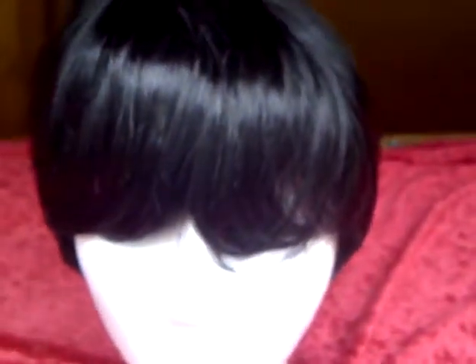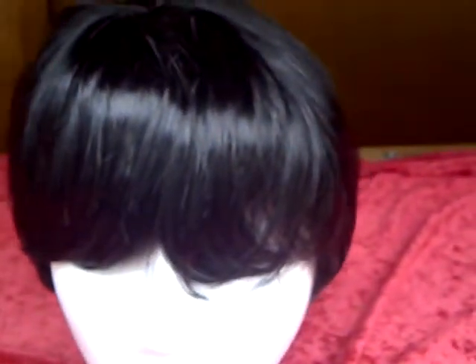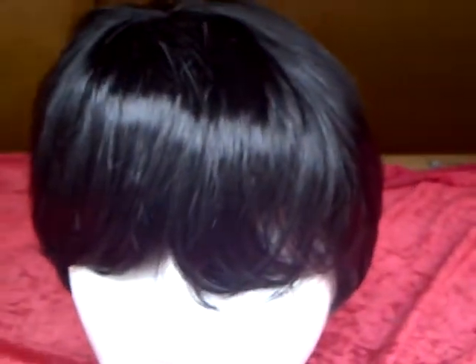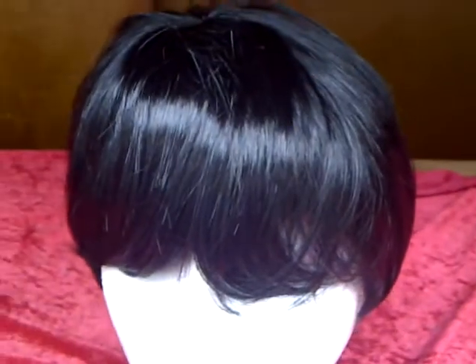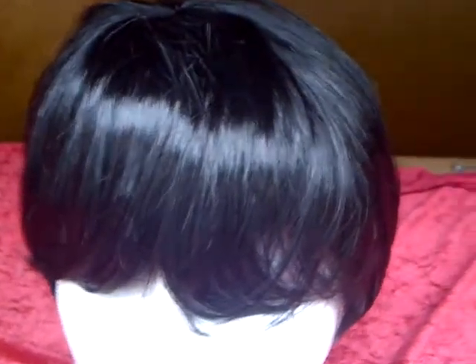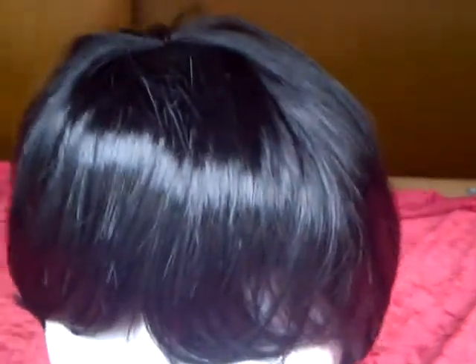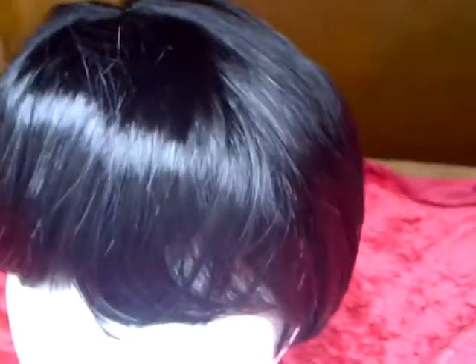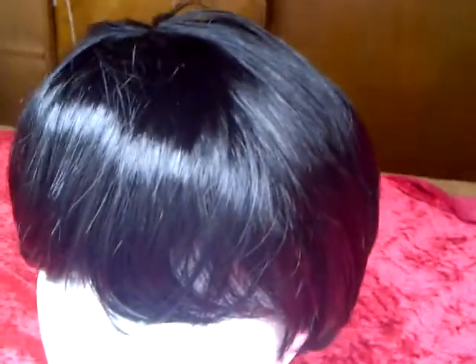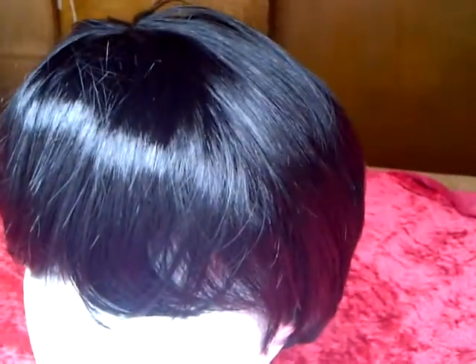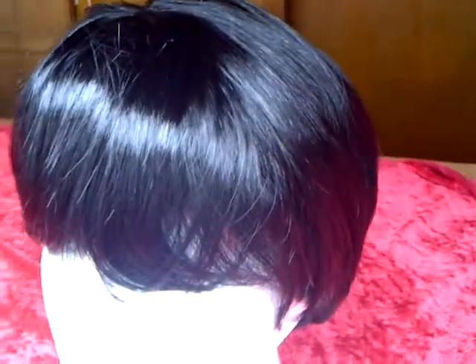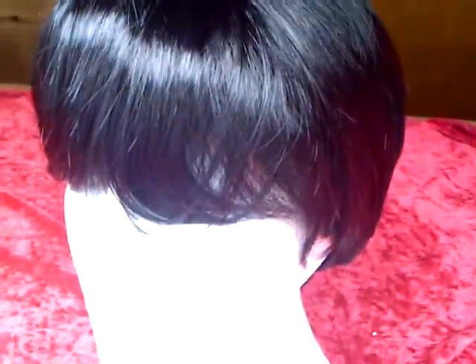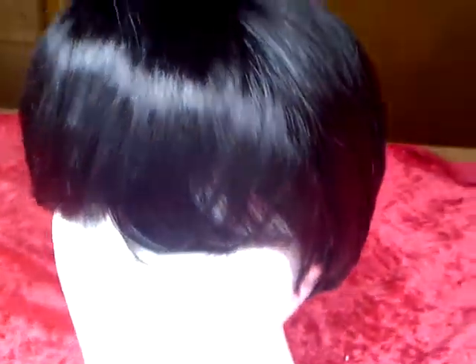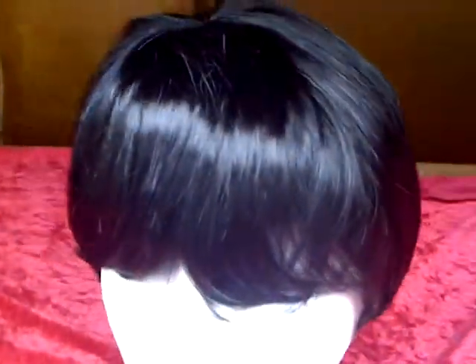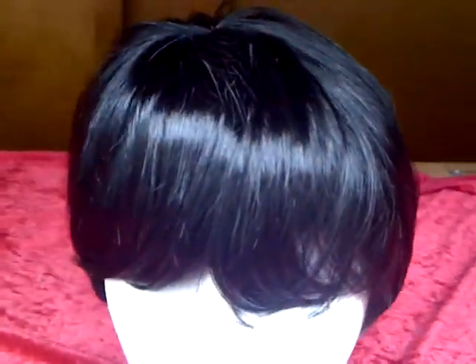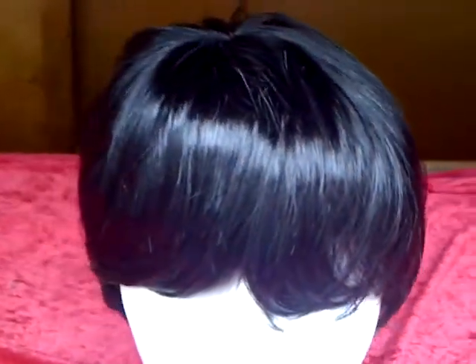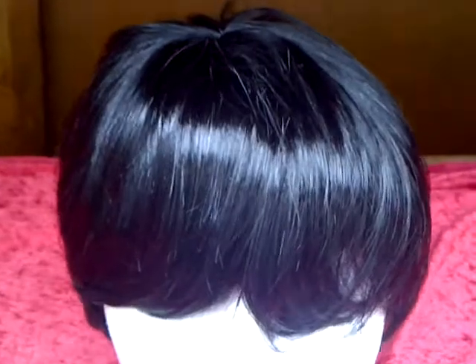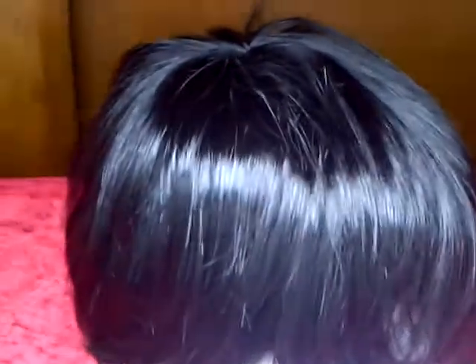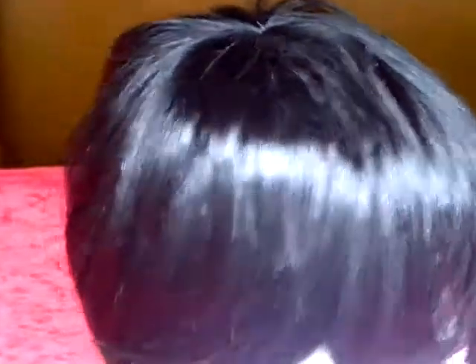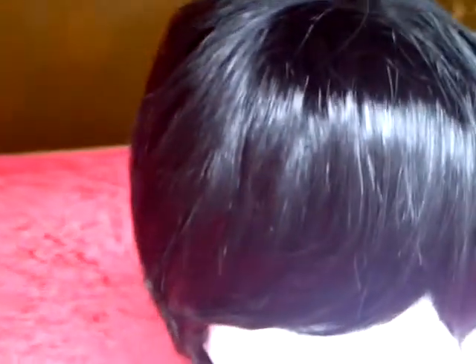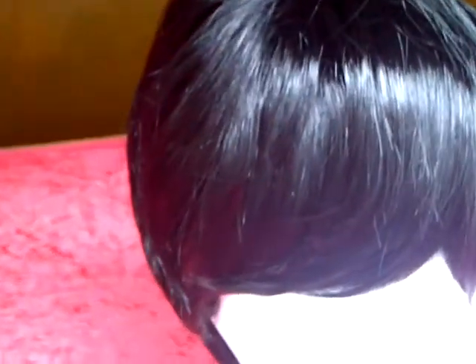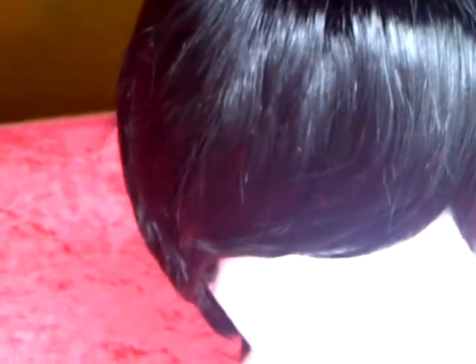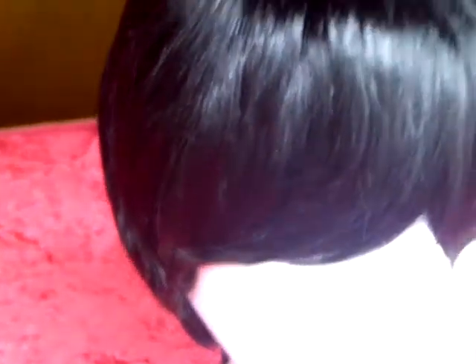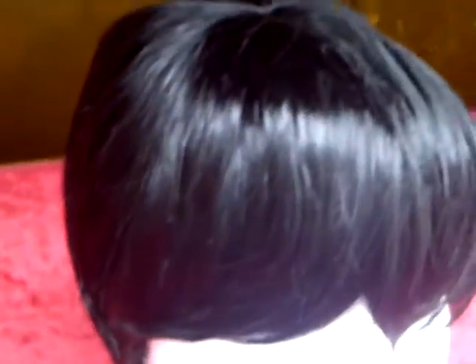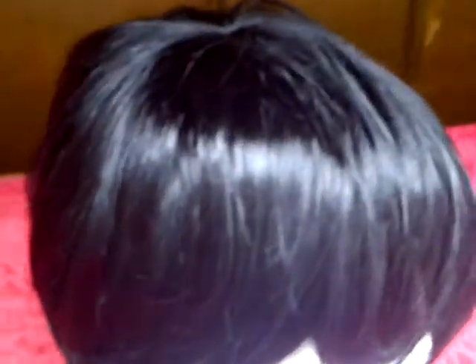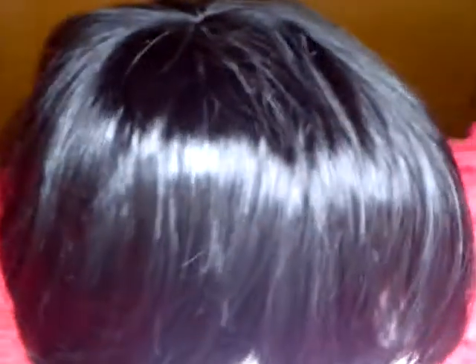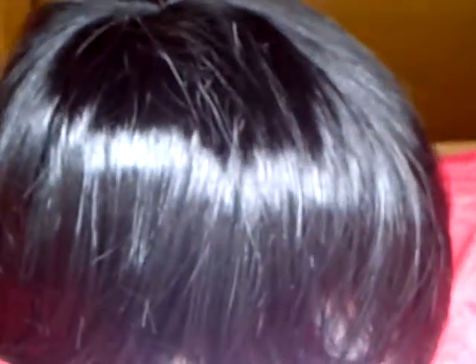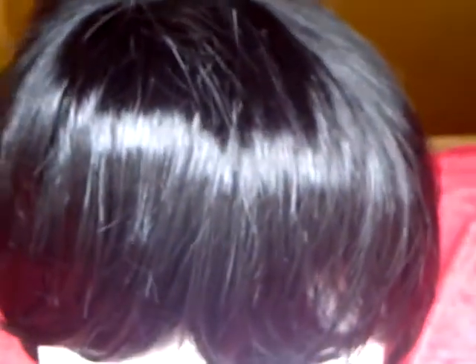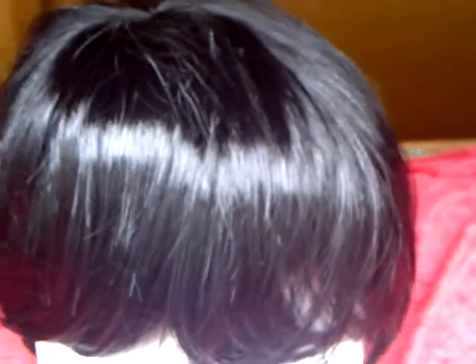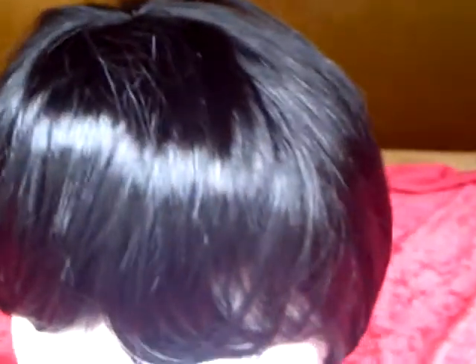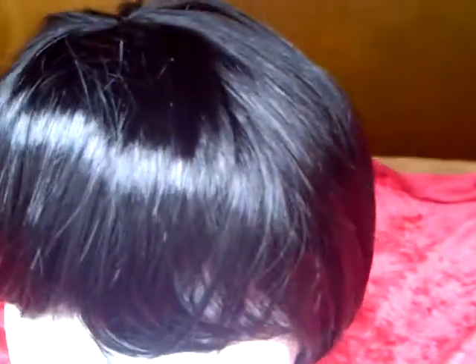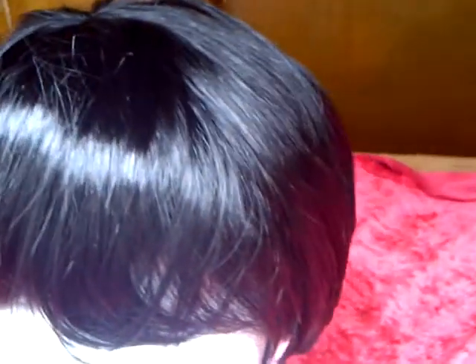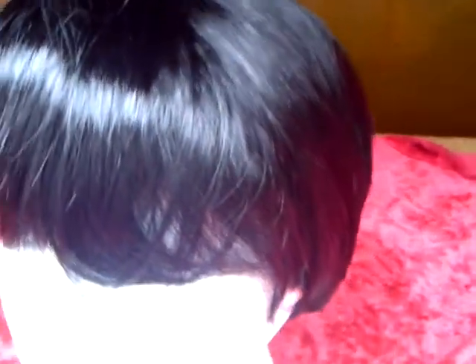It also comes in a selection of other colours. You have a variety of burgundy, blonde, black with highlights at the front, and brown.